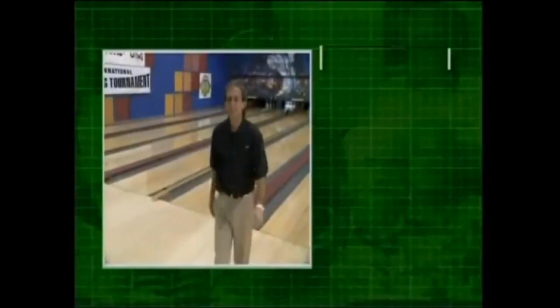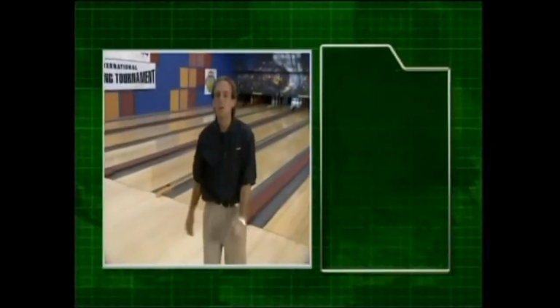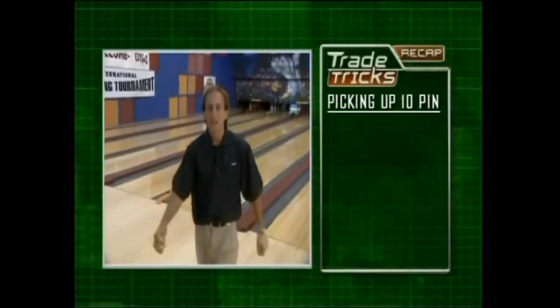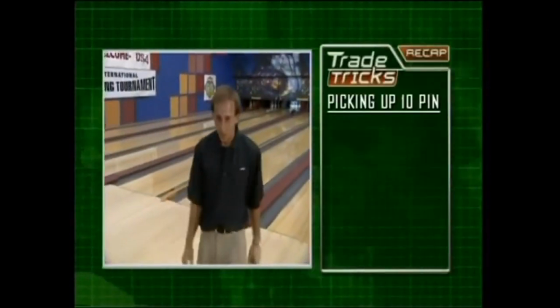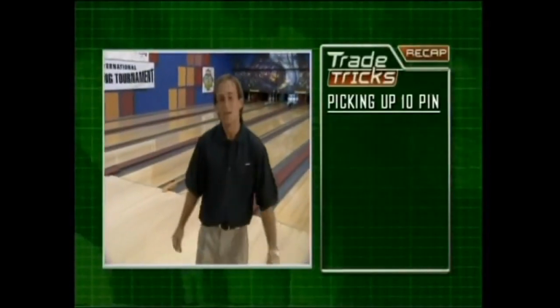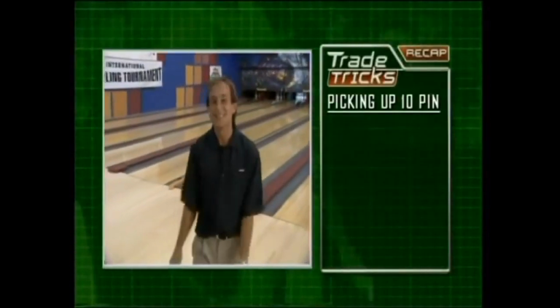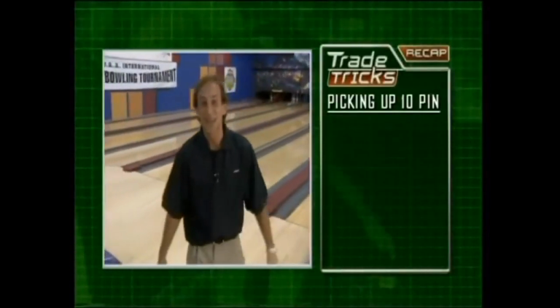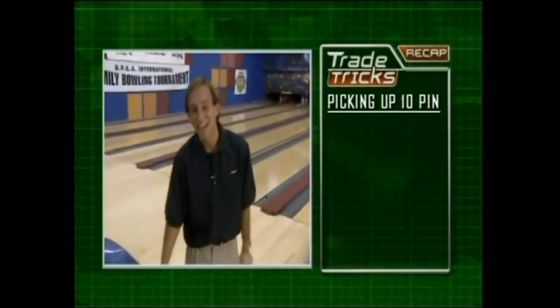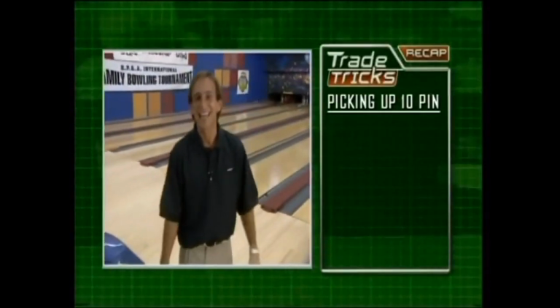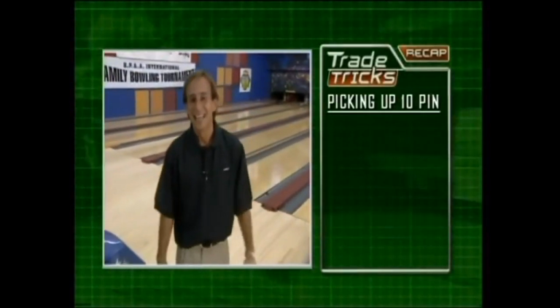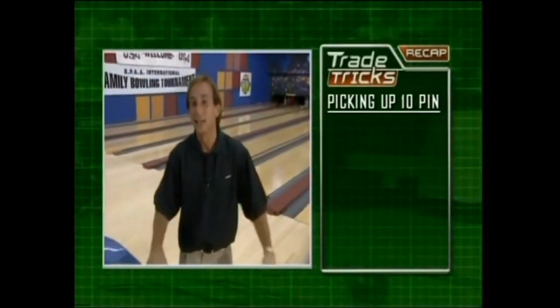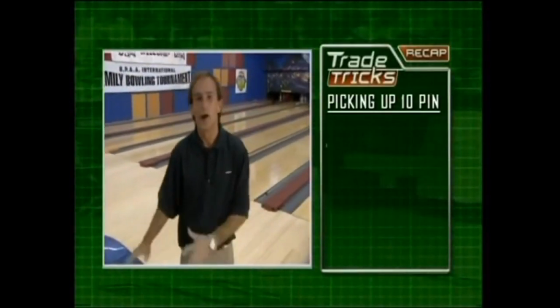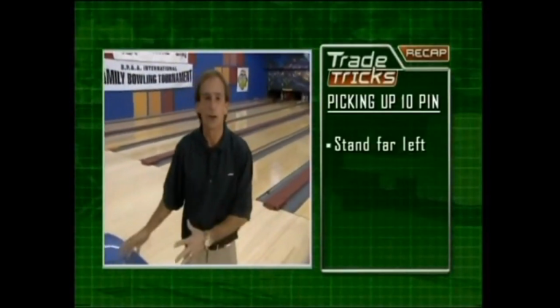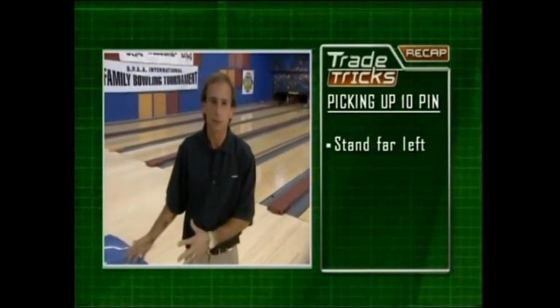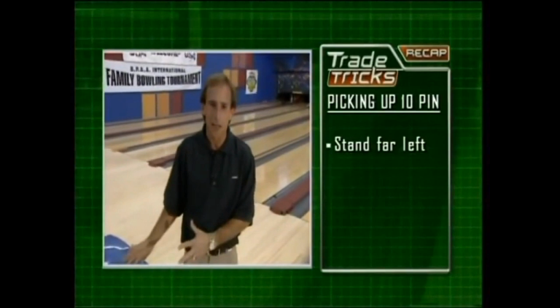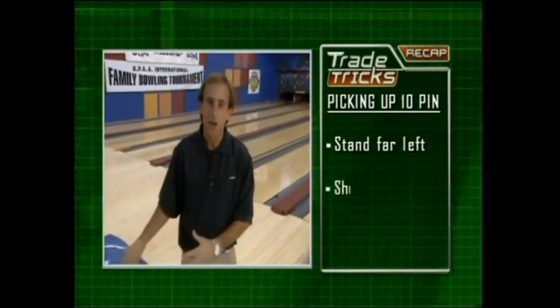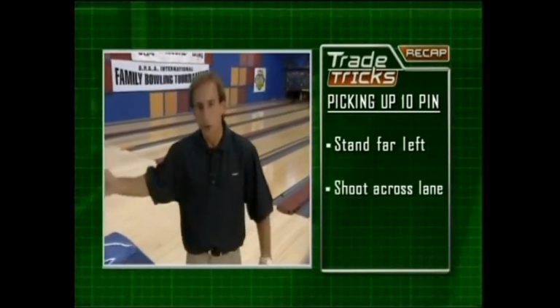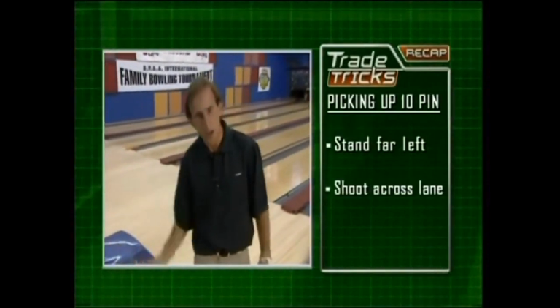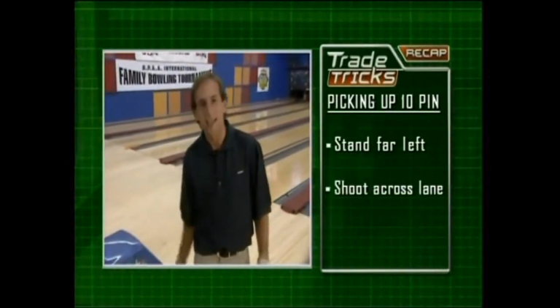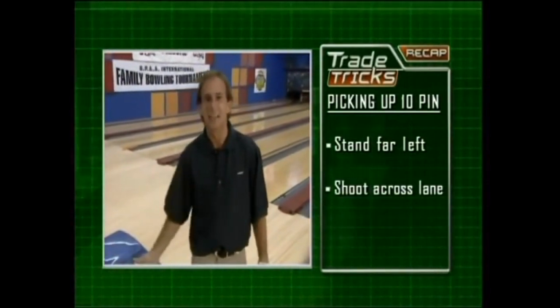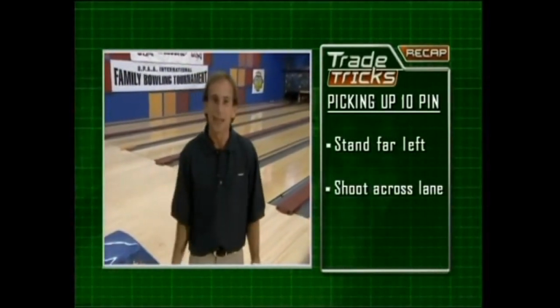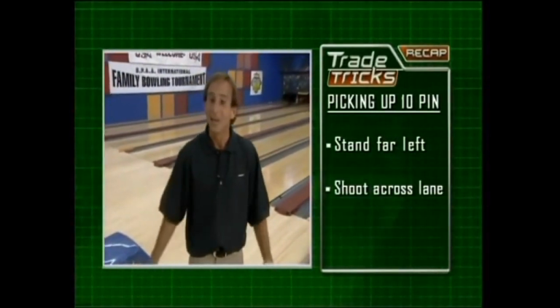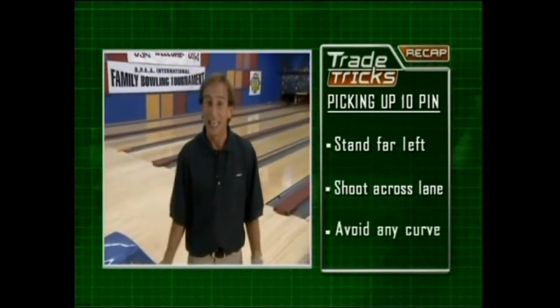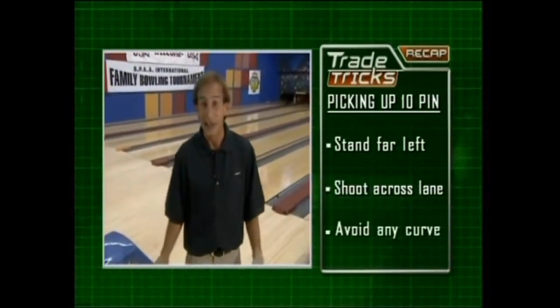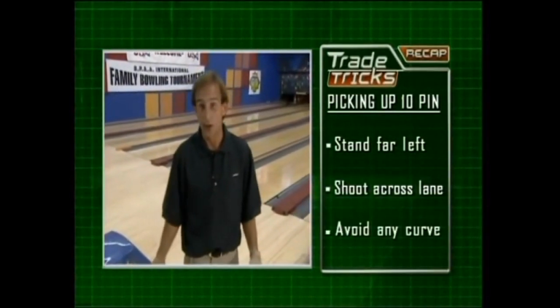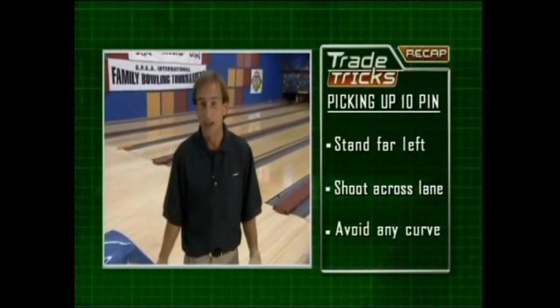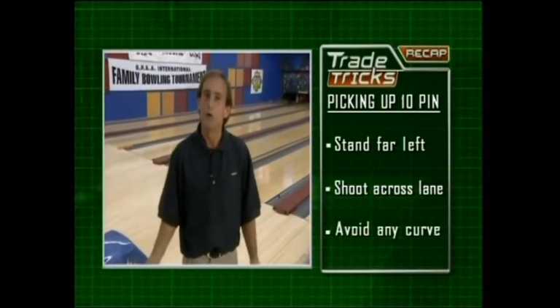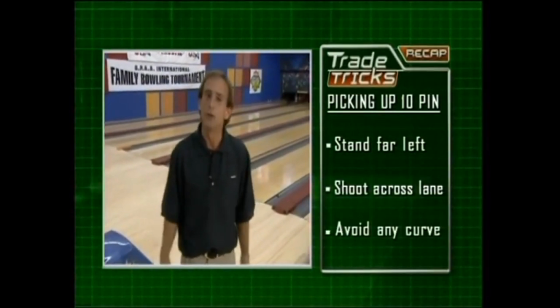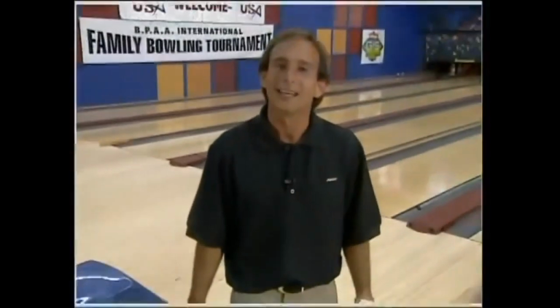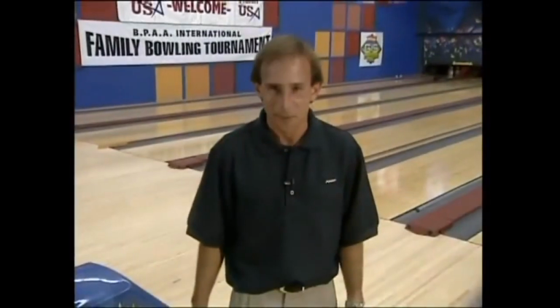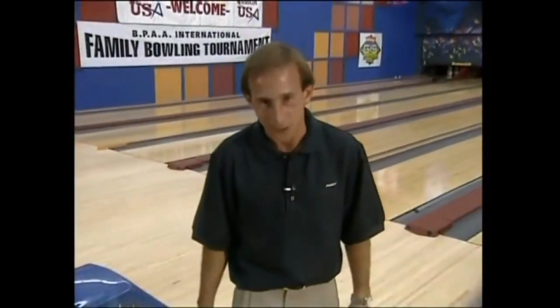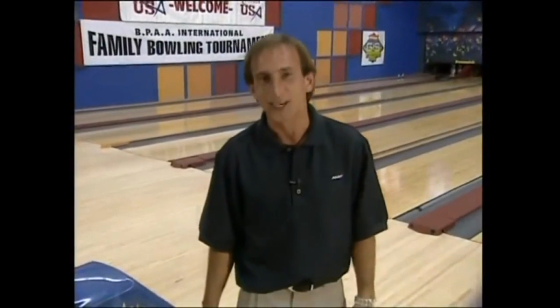So, remember, if you want to make the 10-pin like I can, stand as far over to the left as possible, throw it across the lane at the 10-pin, and avoid any curve. I'm Norm Duke, and that's my trade trick.